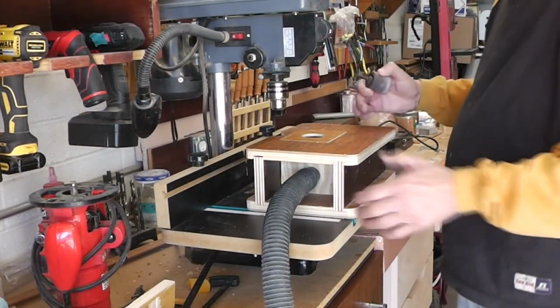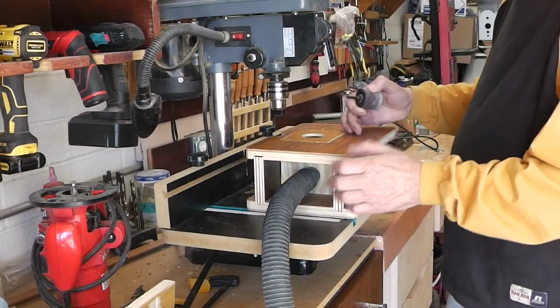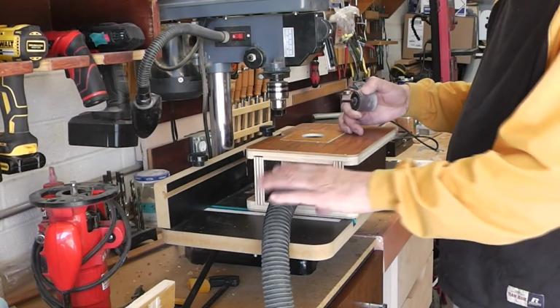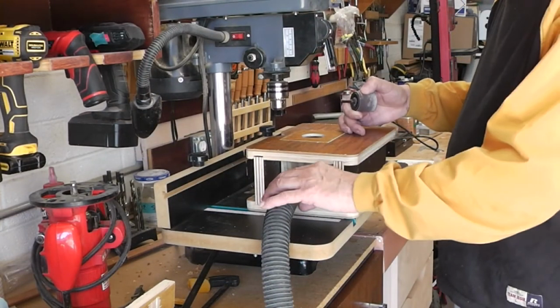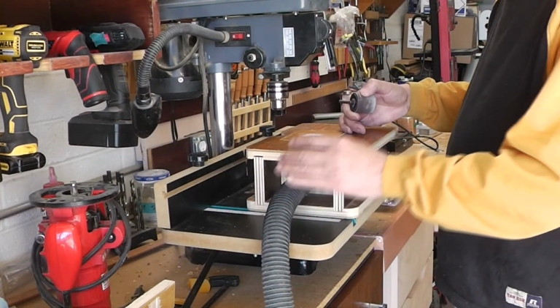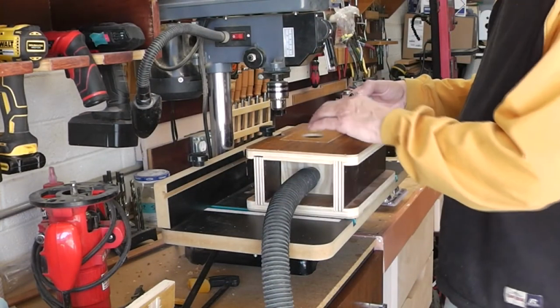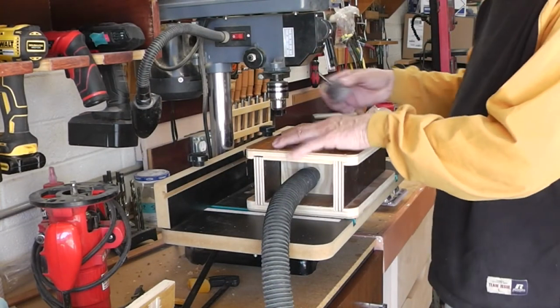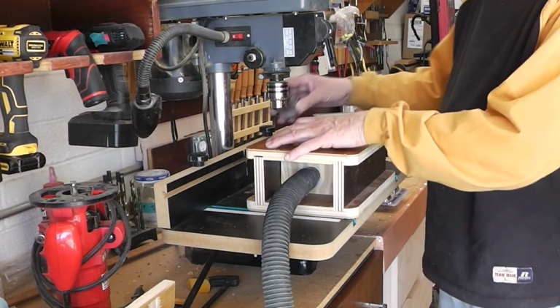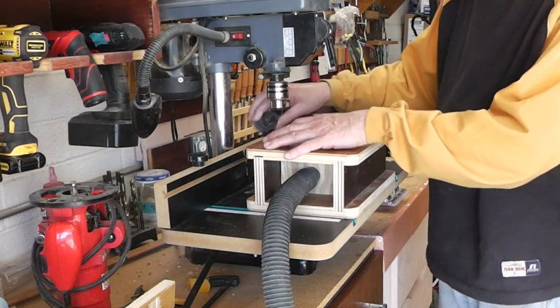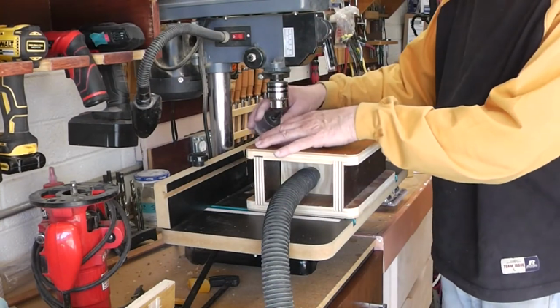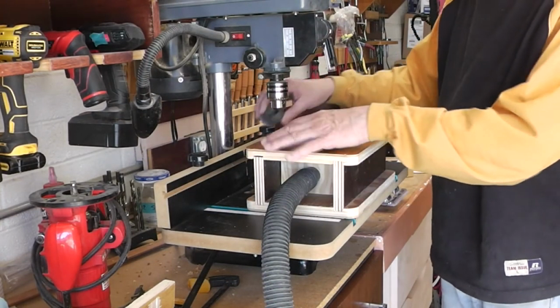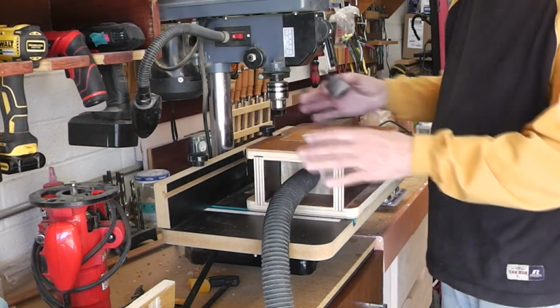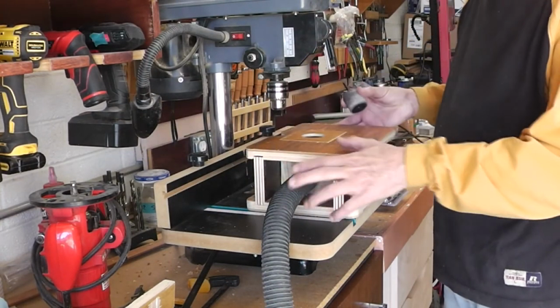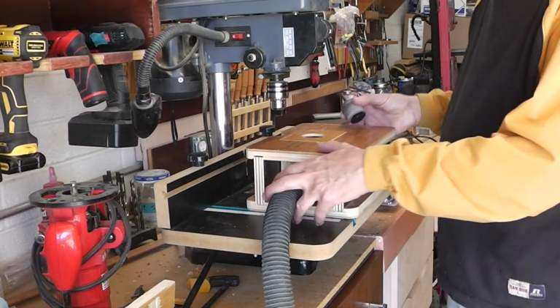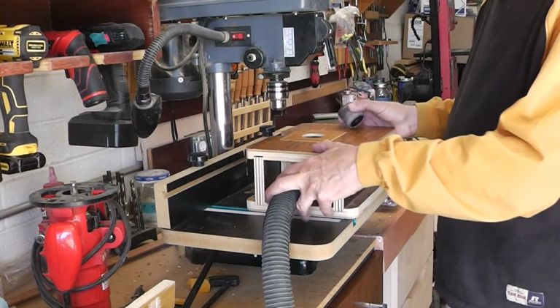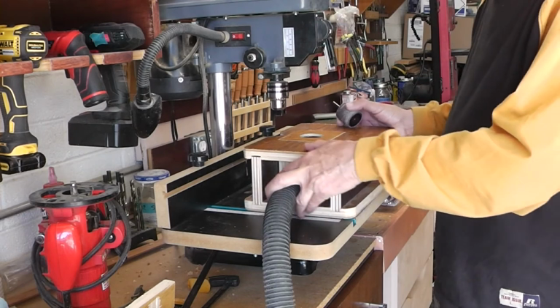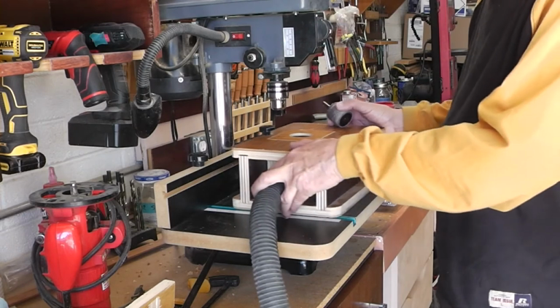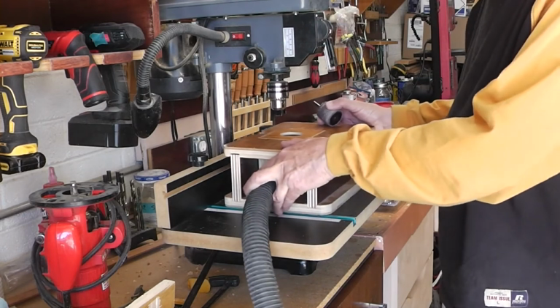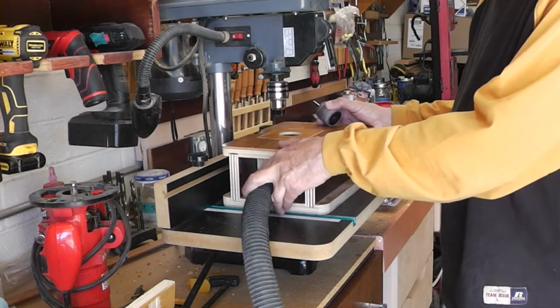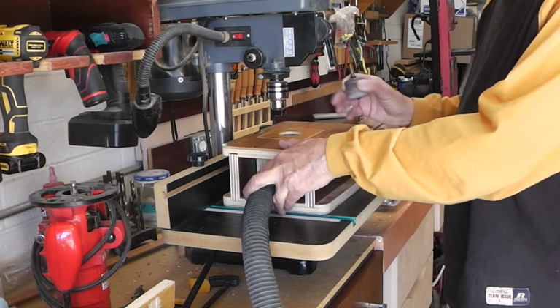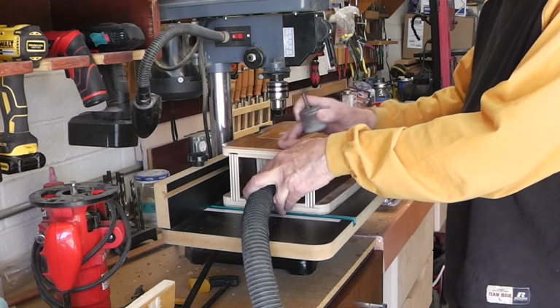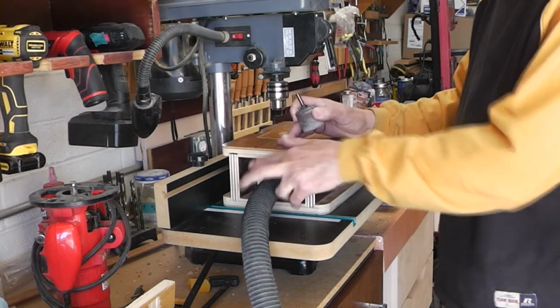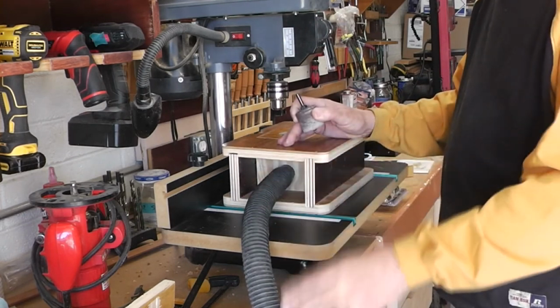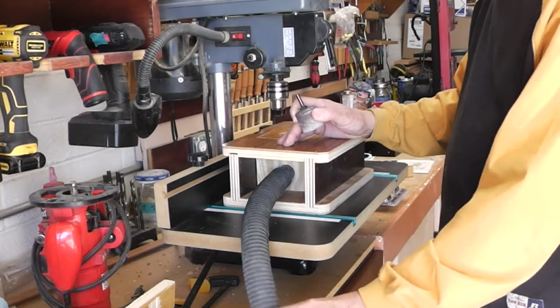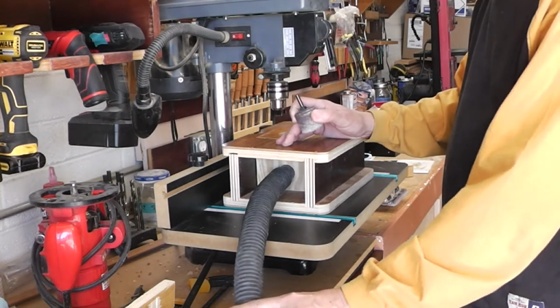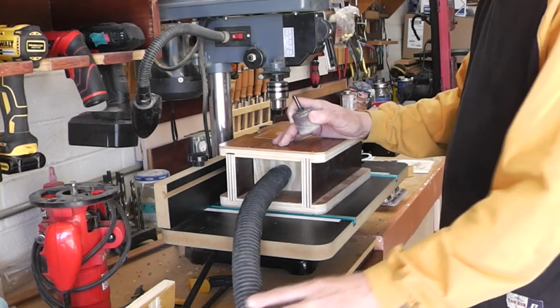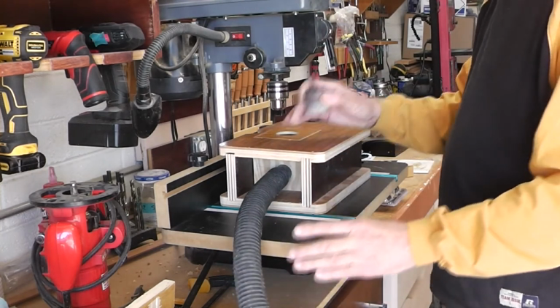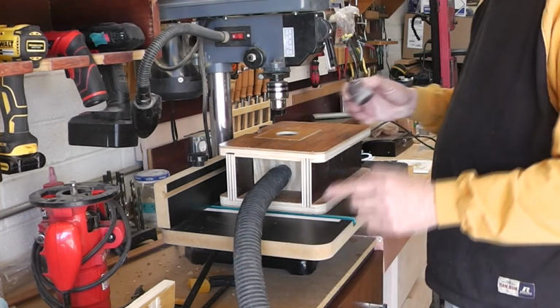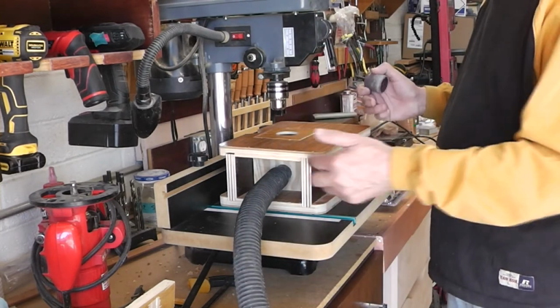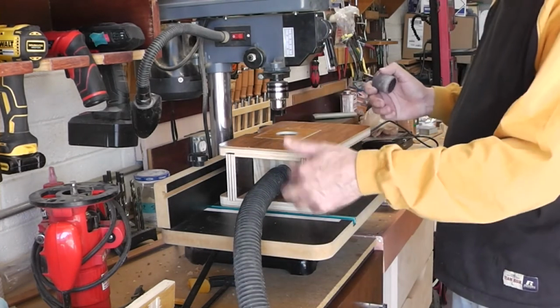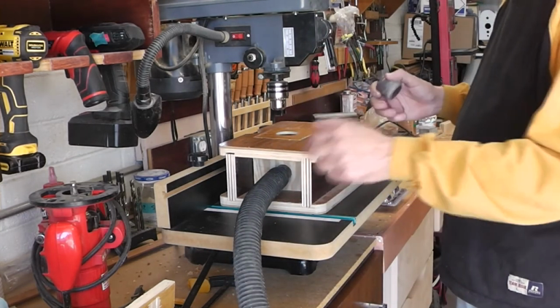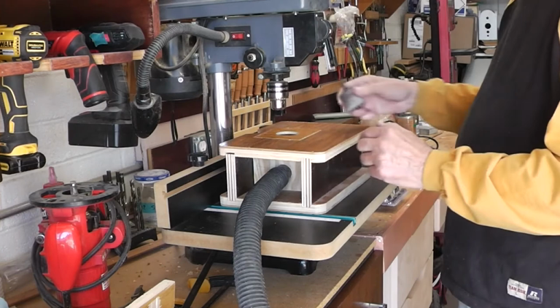Let's try it out — got the vacuum all hooked up. I don't have it glued down yet, the dados.